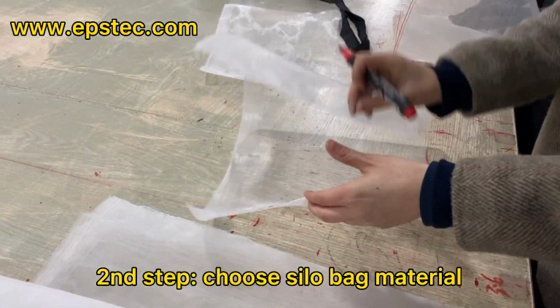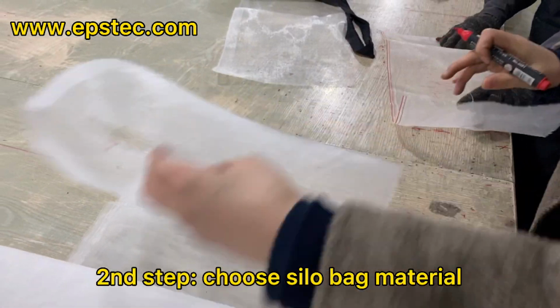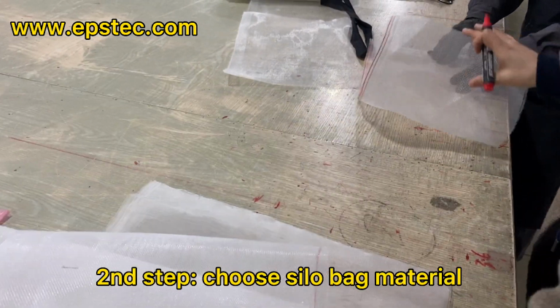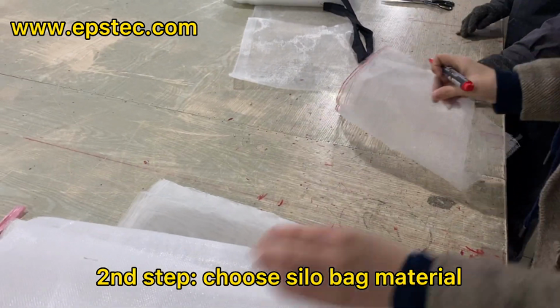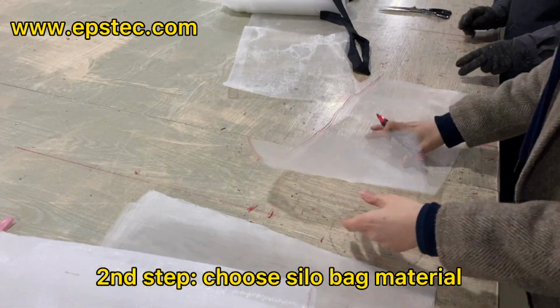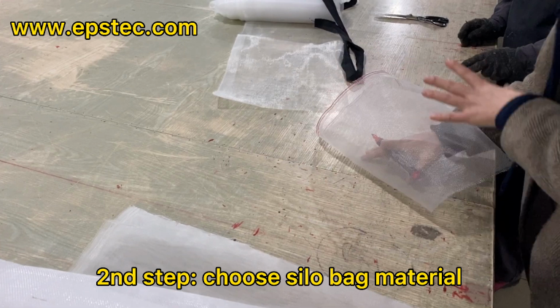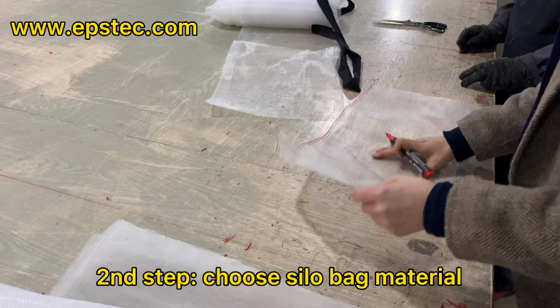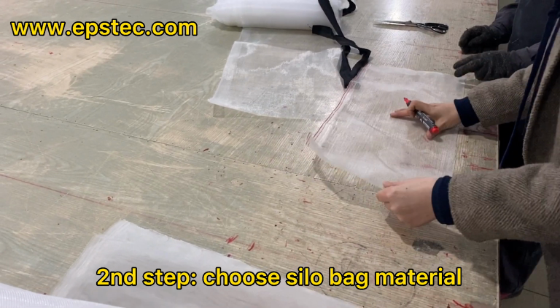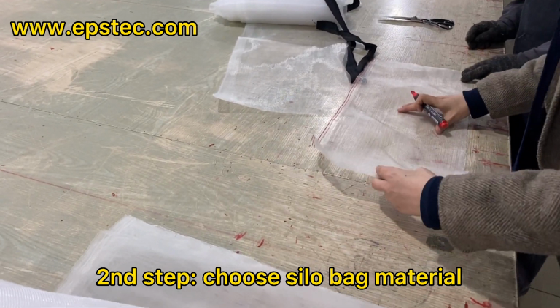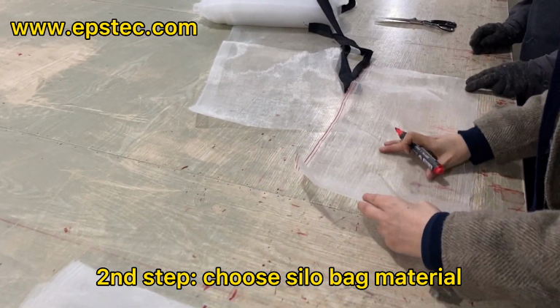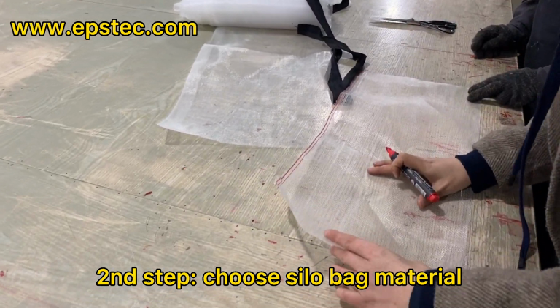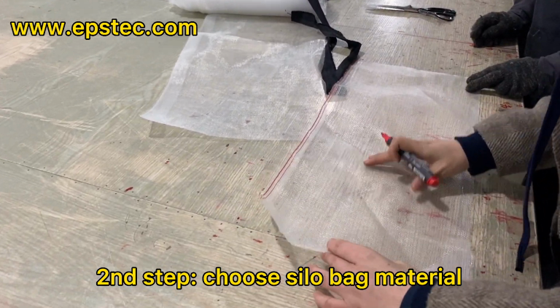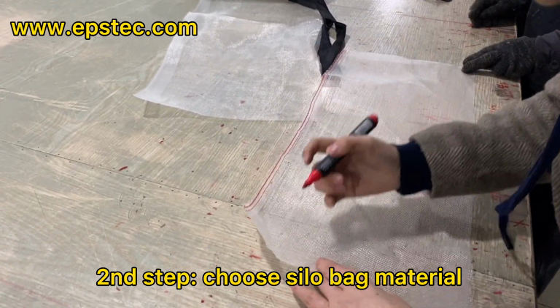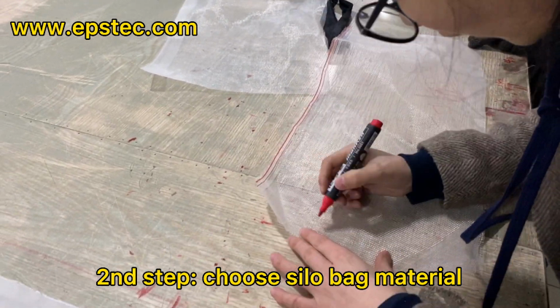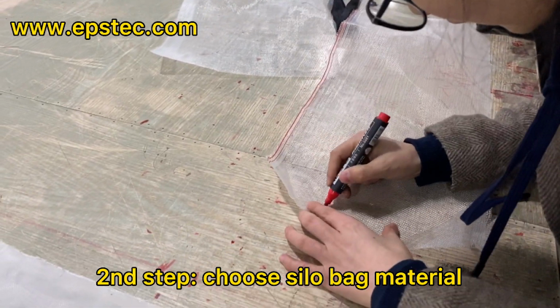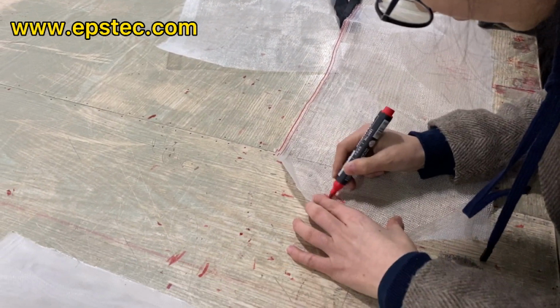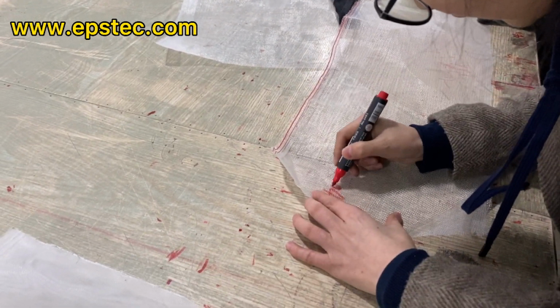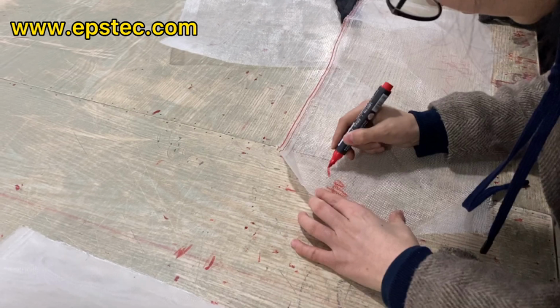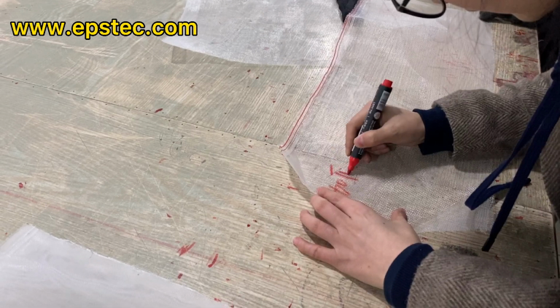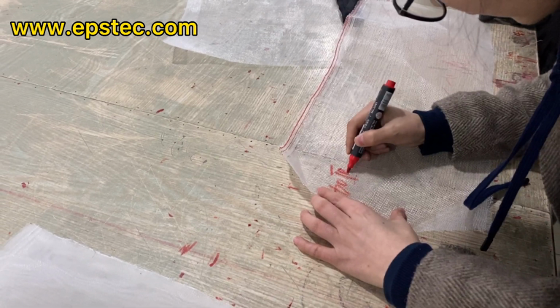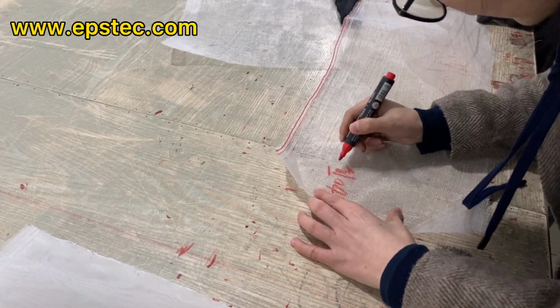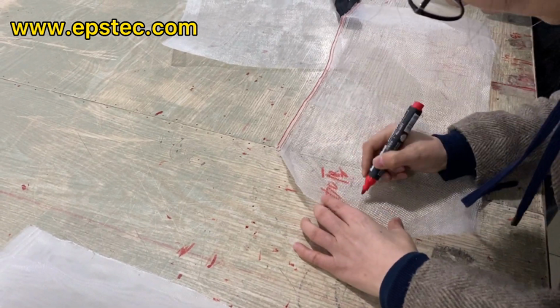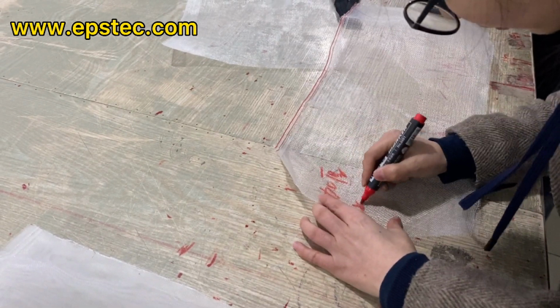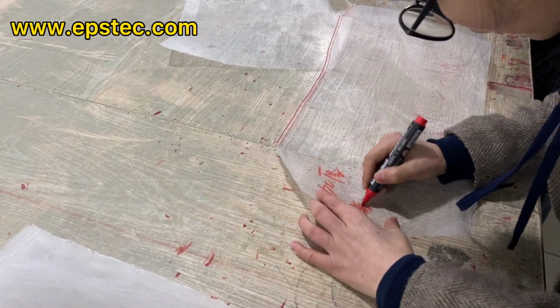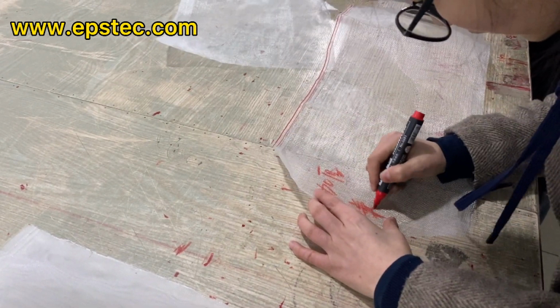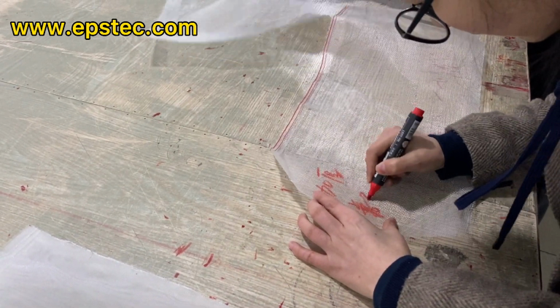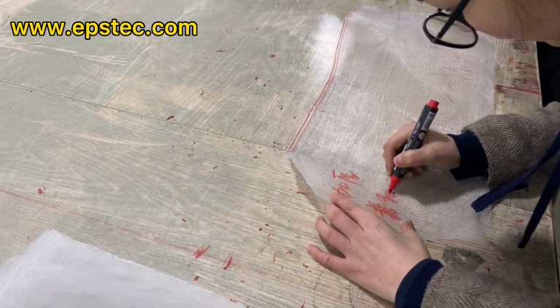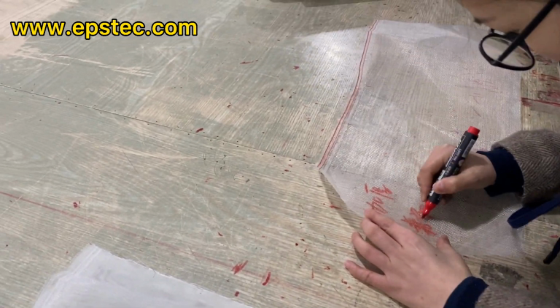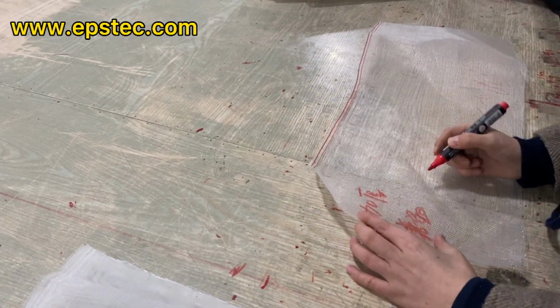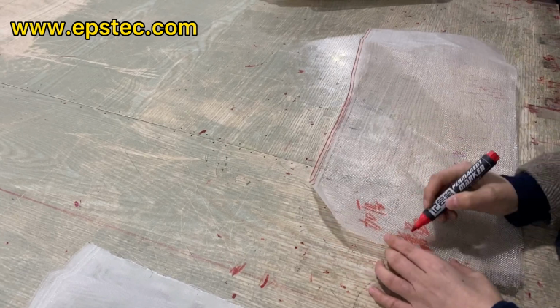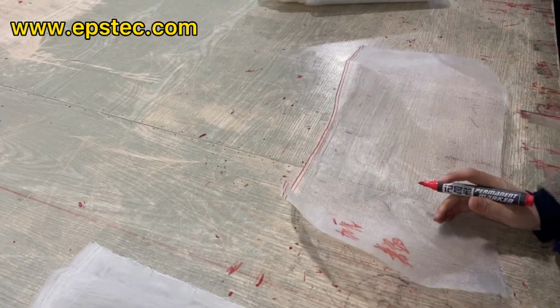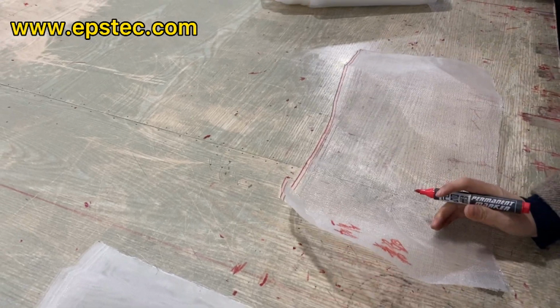Step 2: Choose the silo material. We have different types of material for you to select, like nylon, canvas, PE, PA, and fireproof material, to meet your different budget requirements.